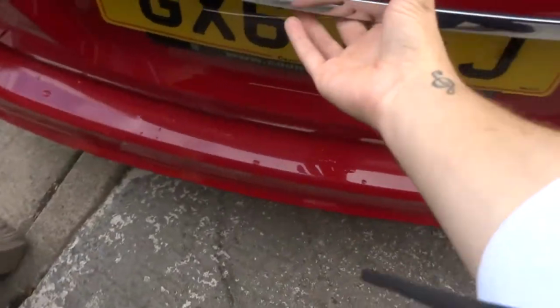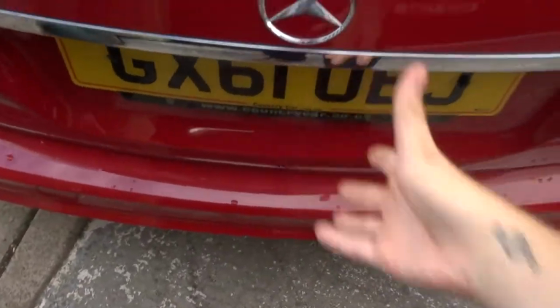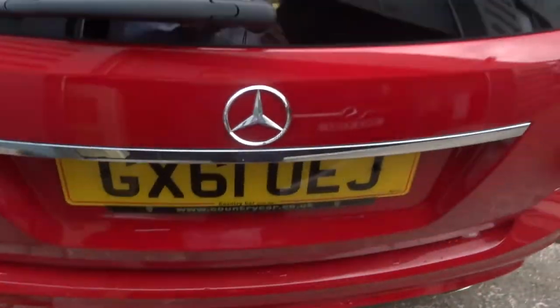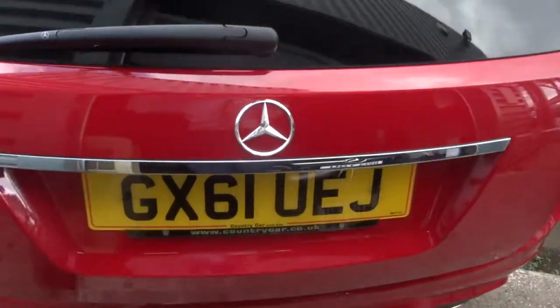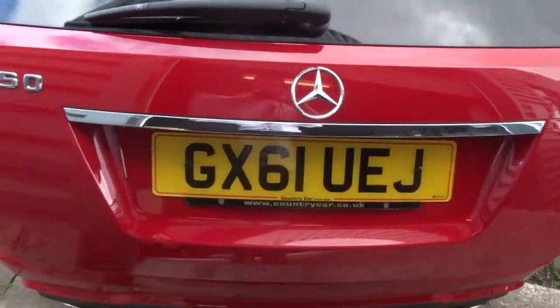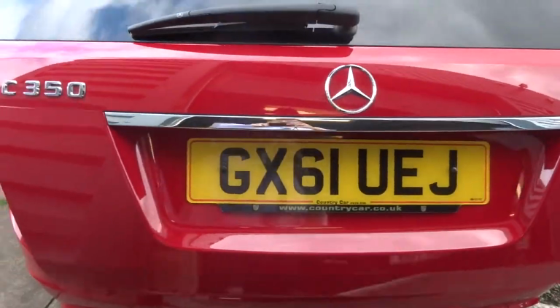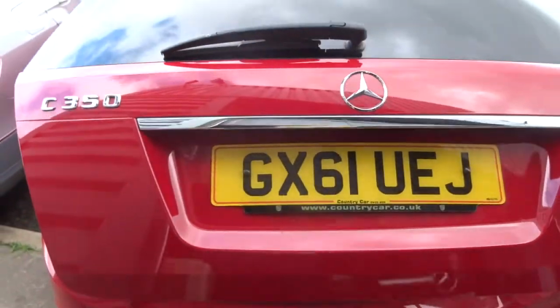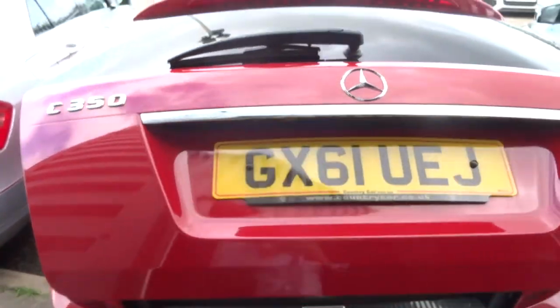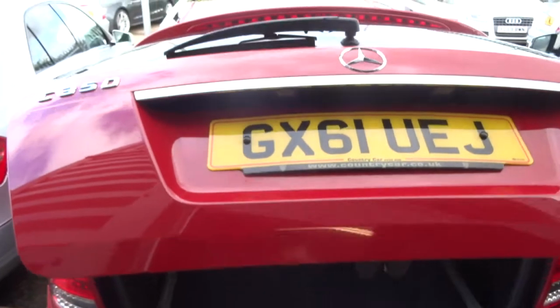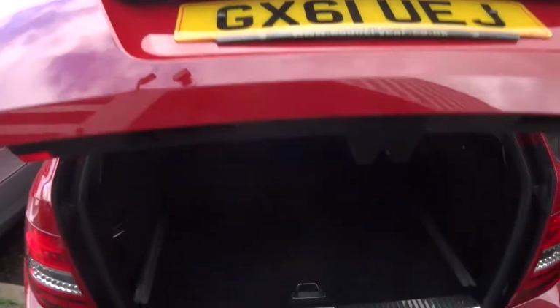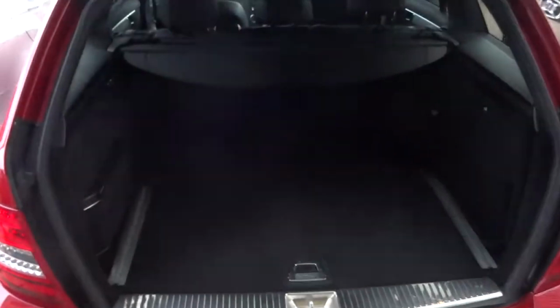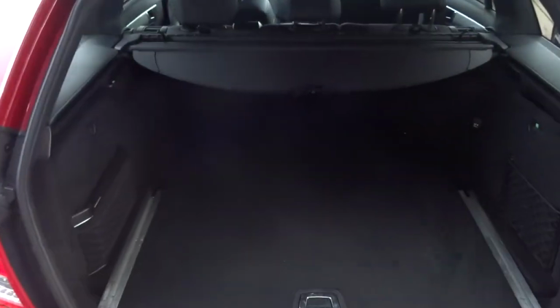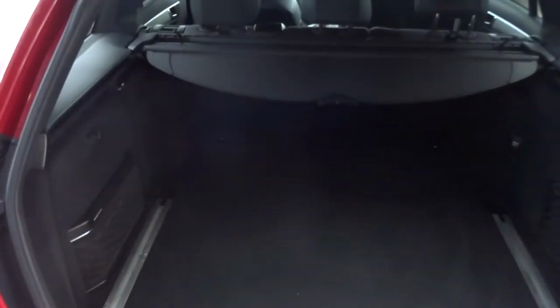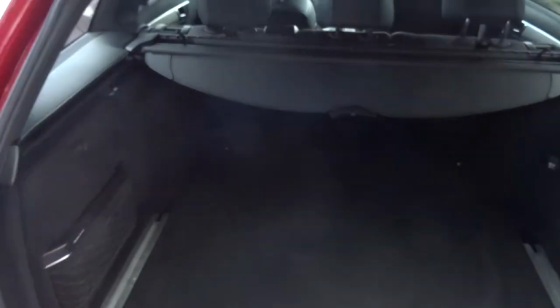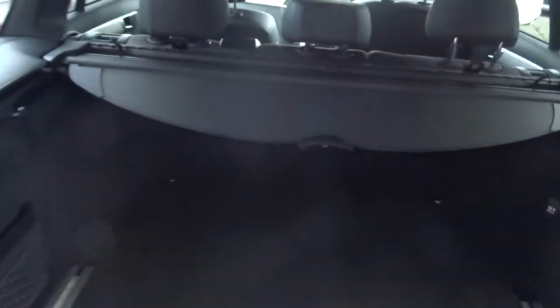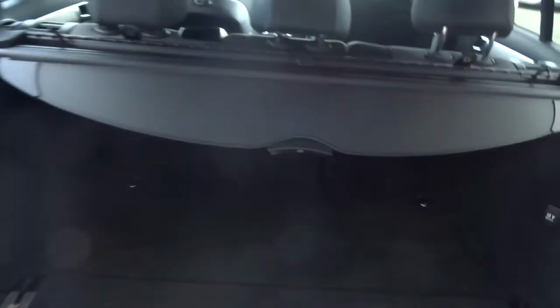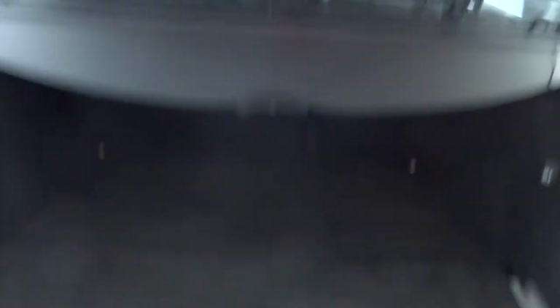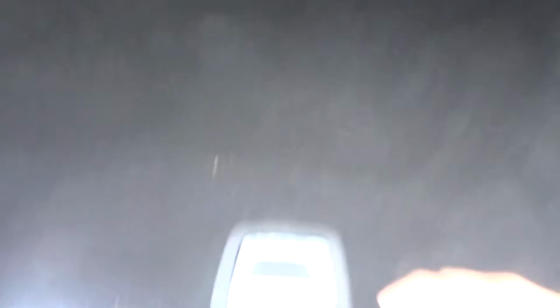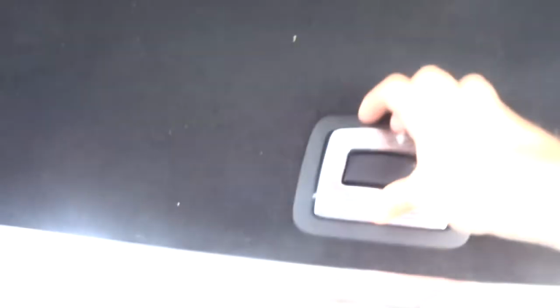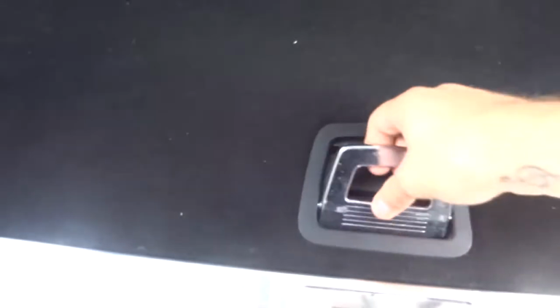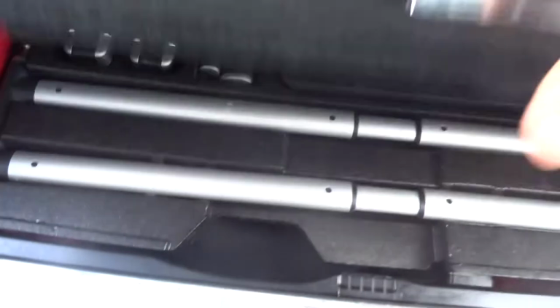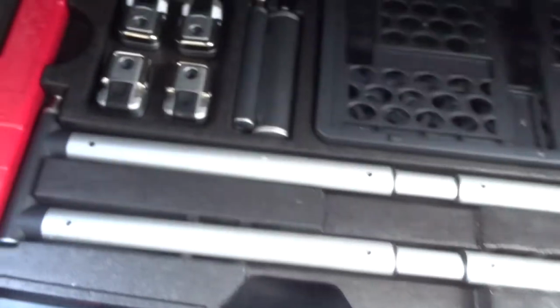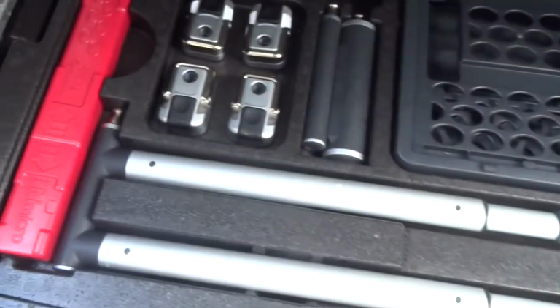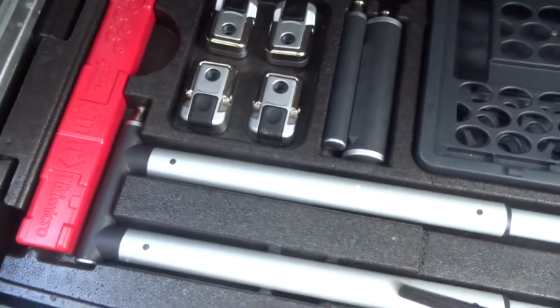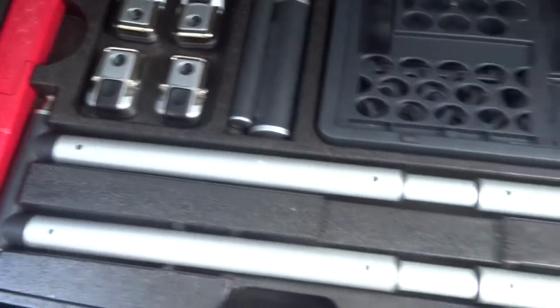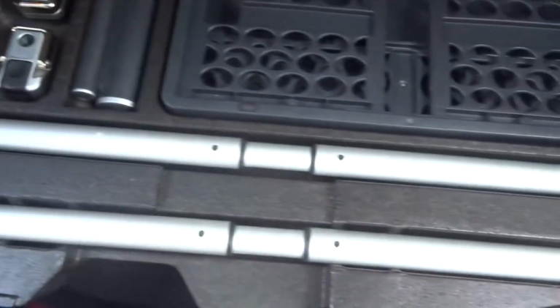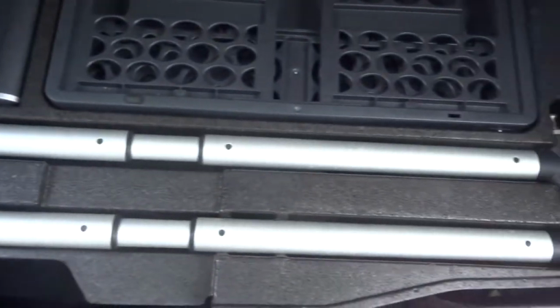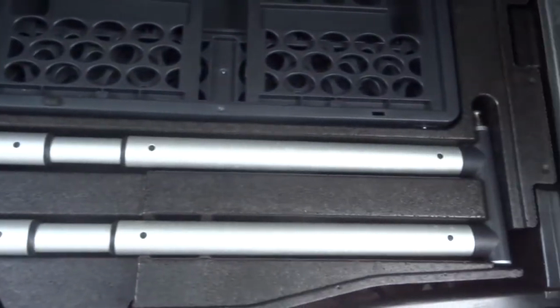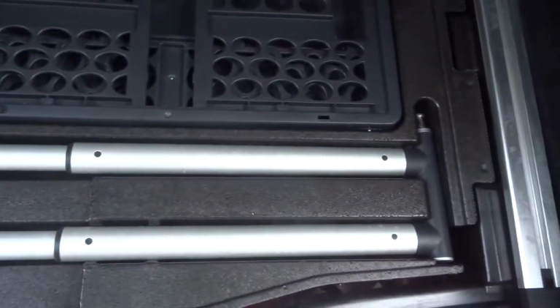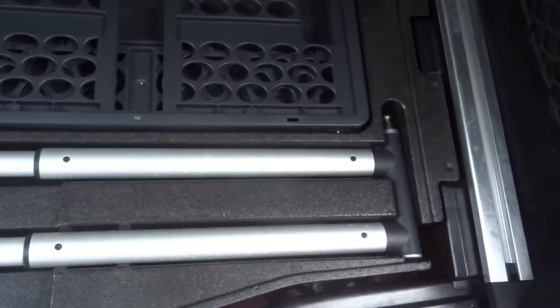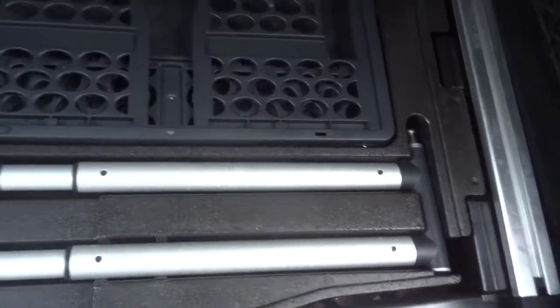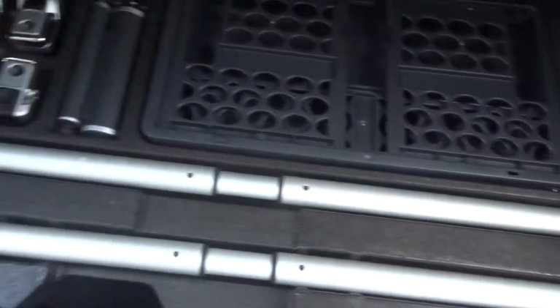With it being the Estate, obviously there's a lot more room inside. You've got your rear load cover, and underneath here you've got your support struts for the boot.